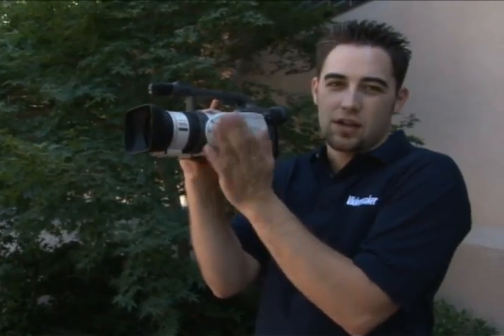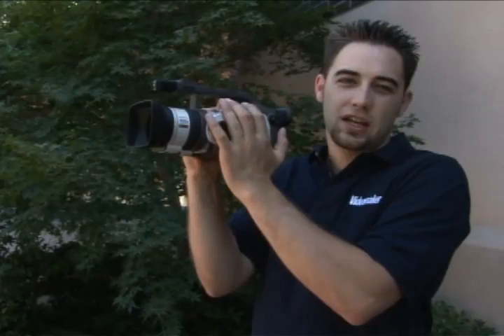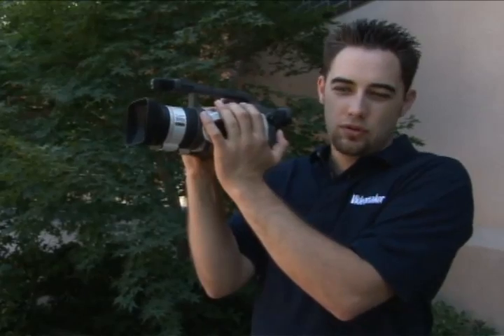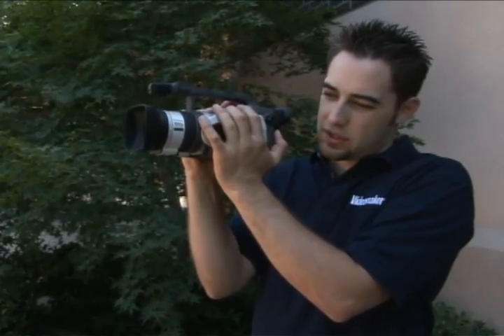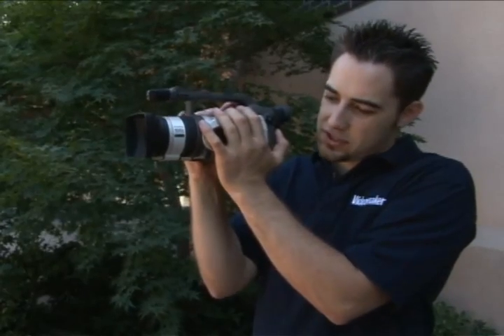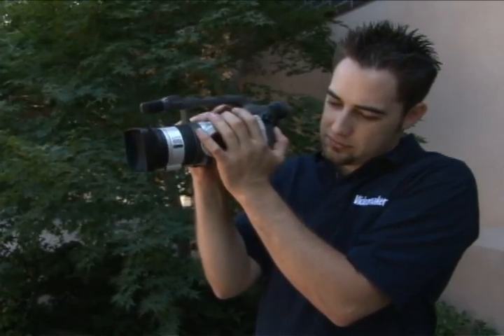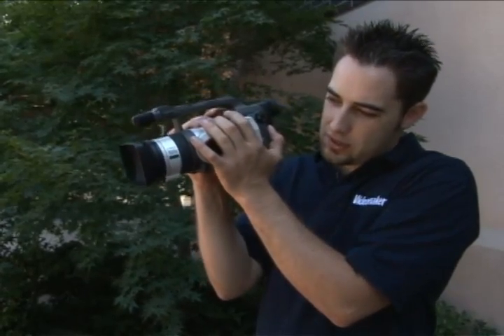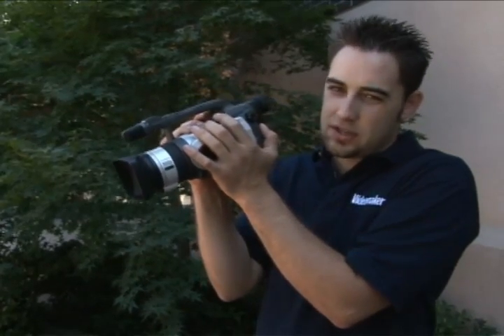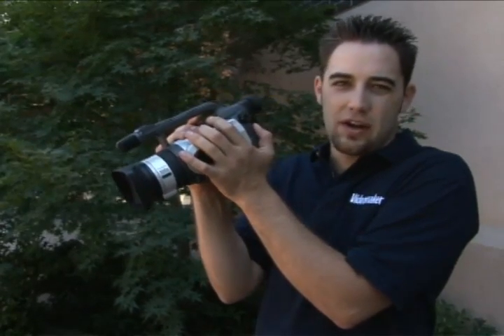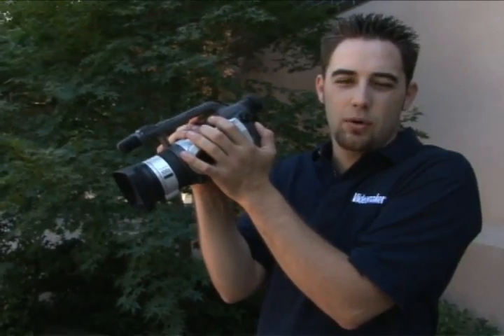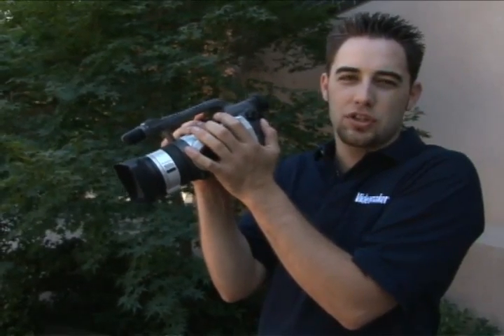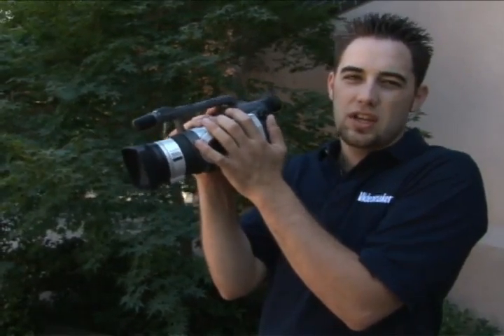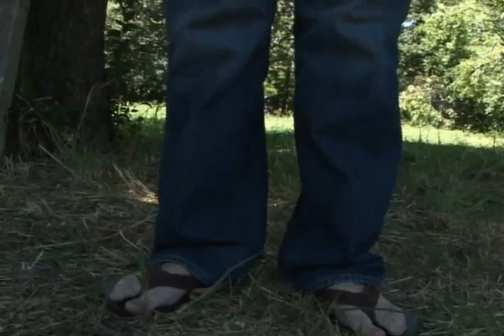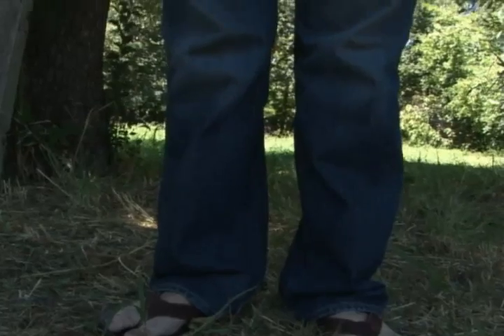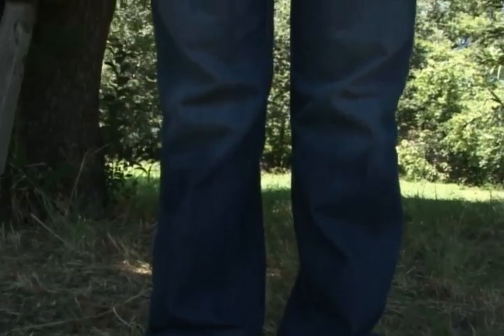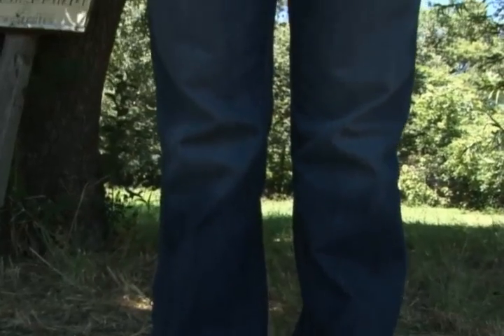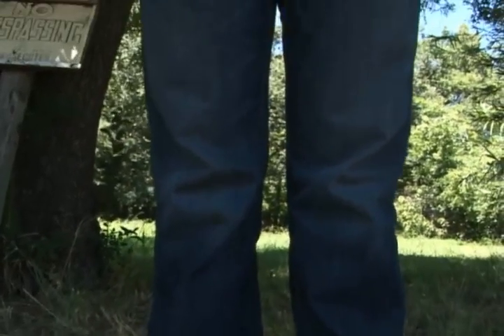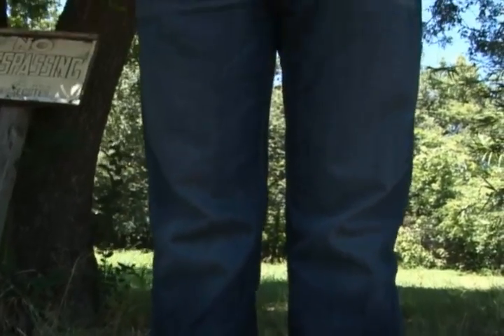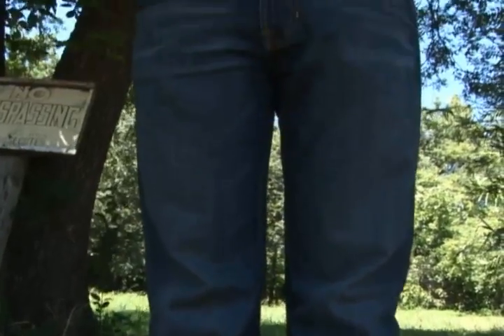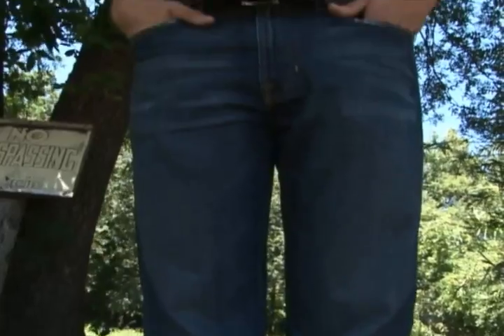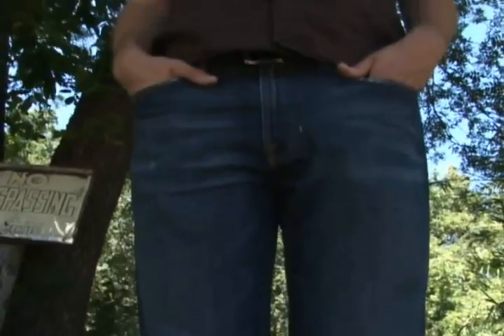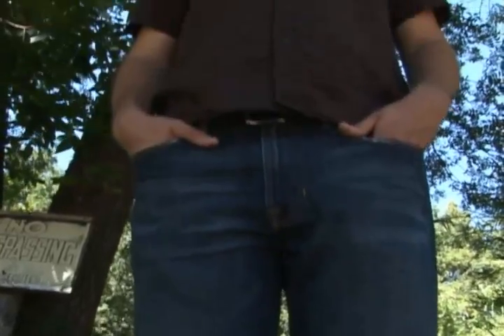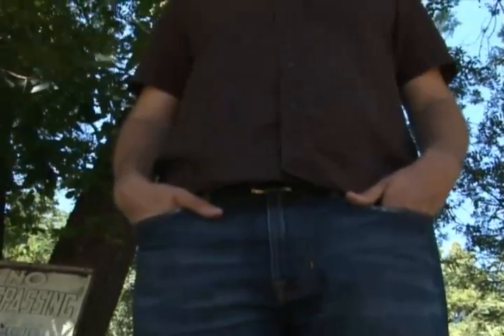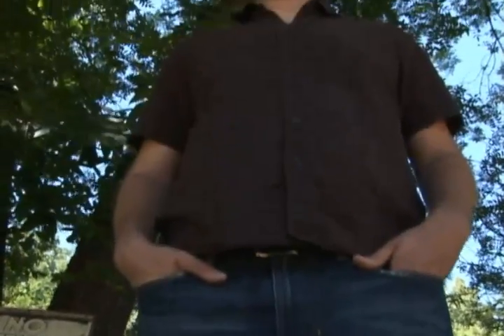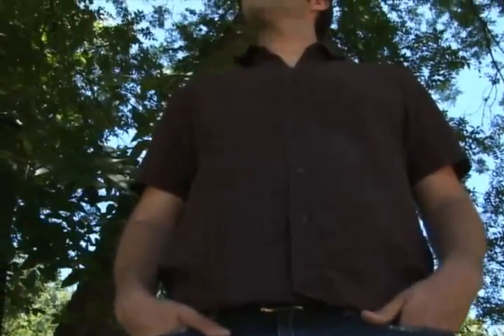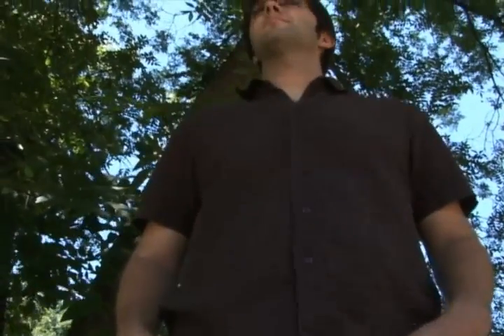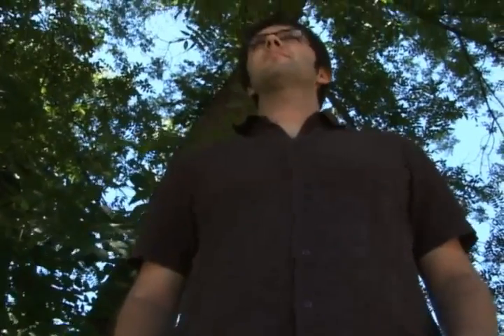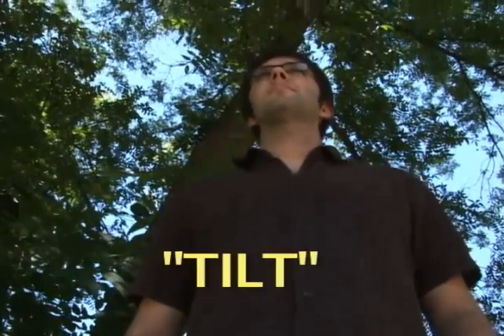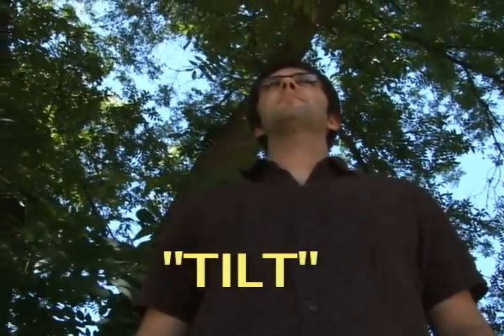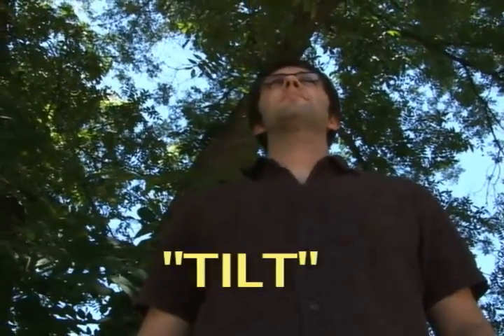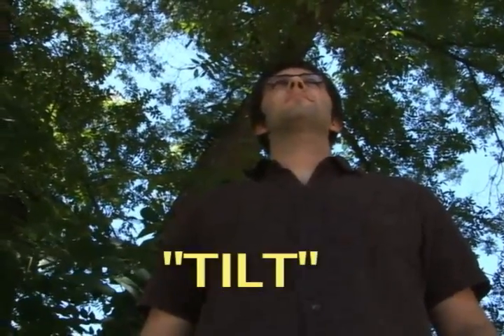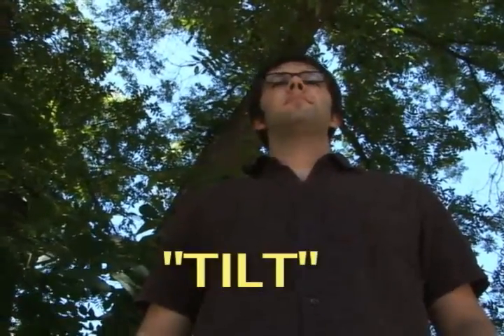The second move is called the tilt — a down and up motion. It gives you an idea of how tall something is, like a building or even a person. You start at their feet and wind up at the top of their head.